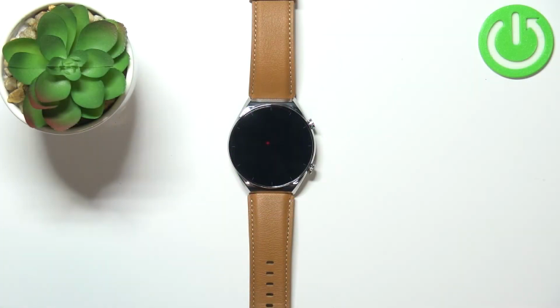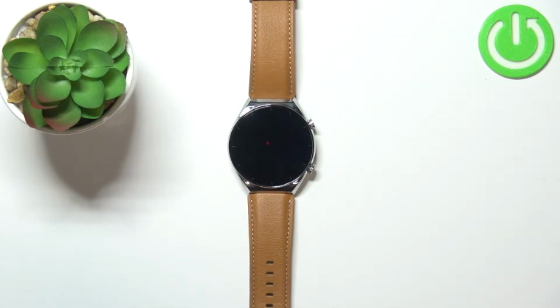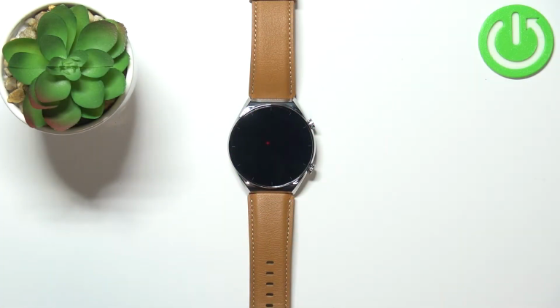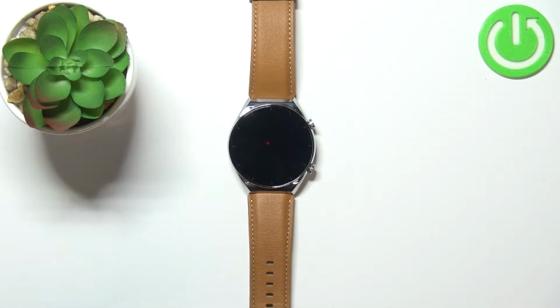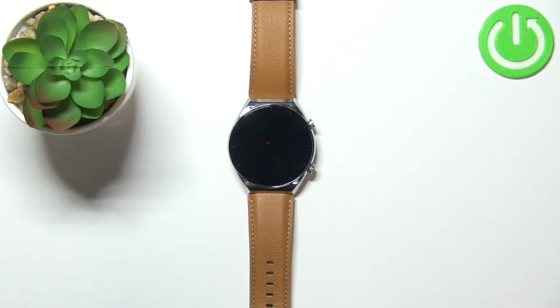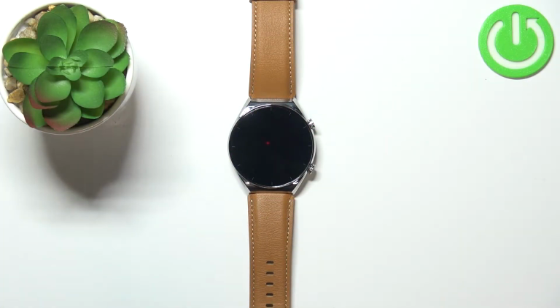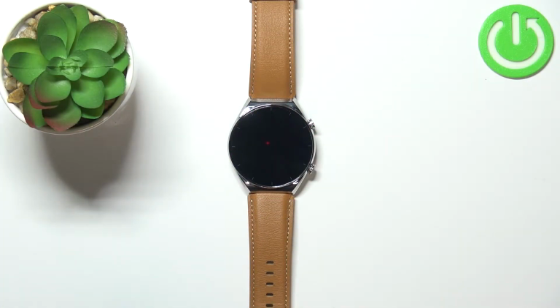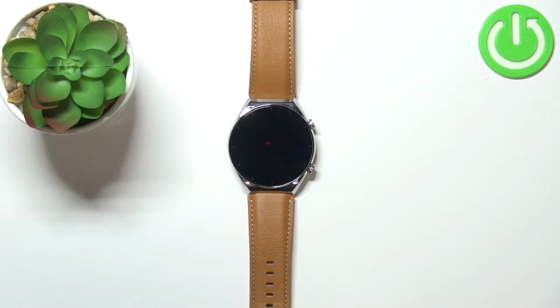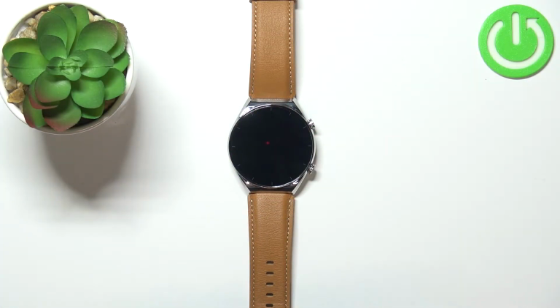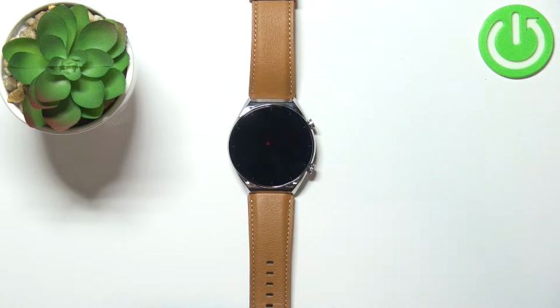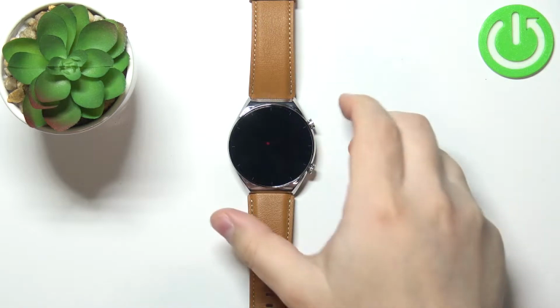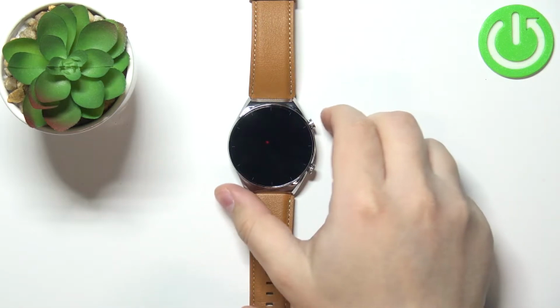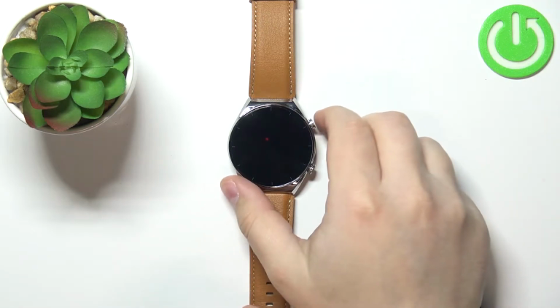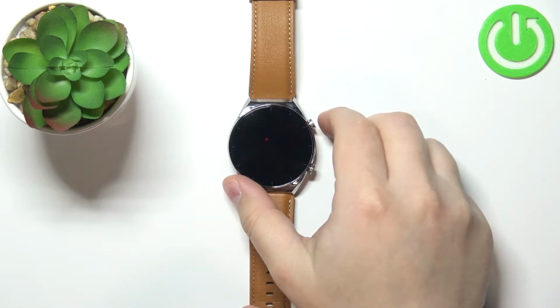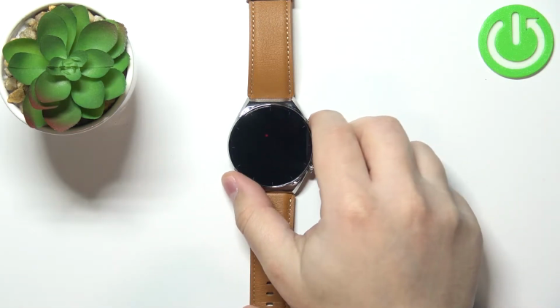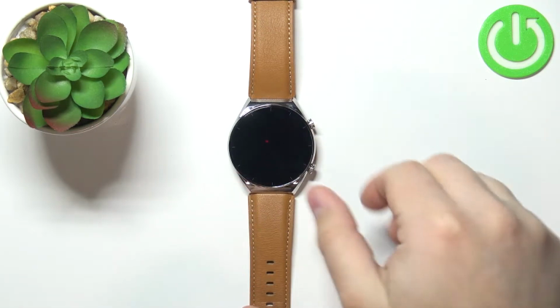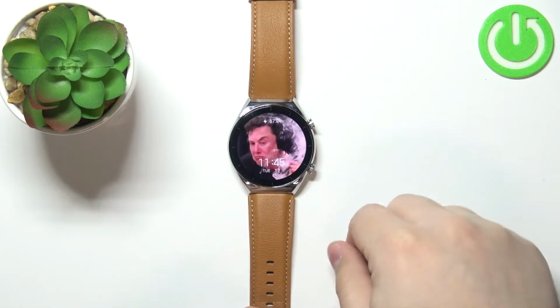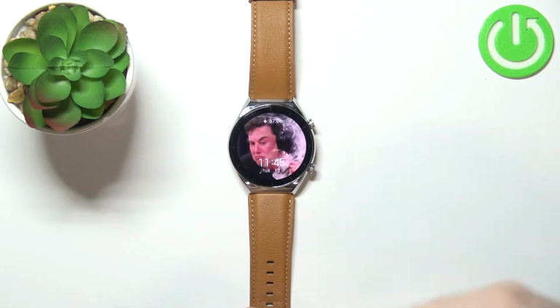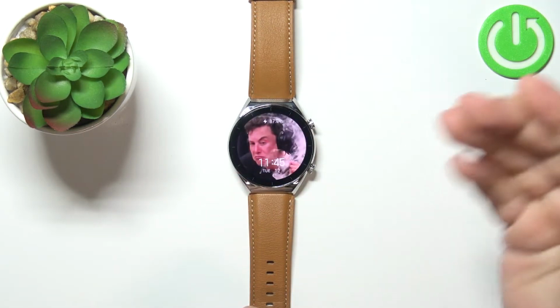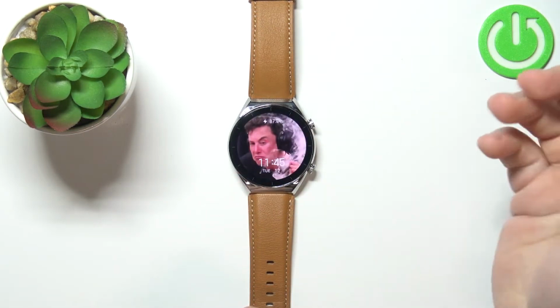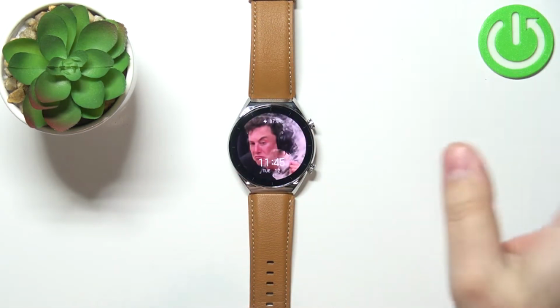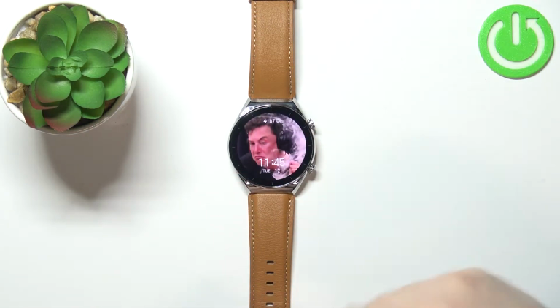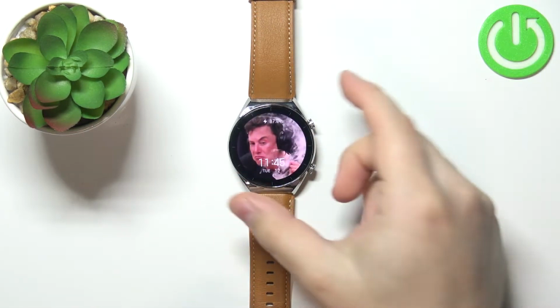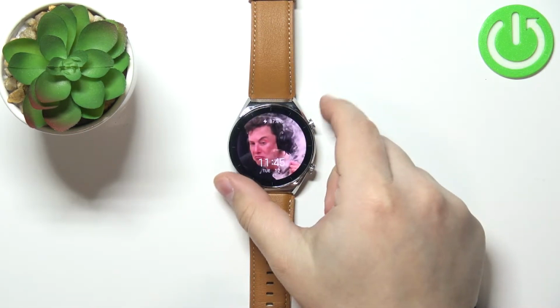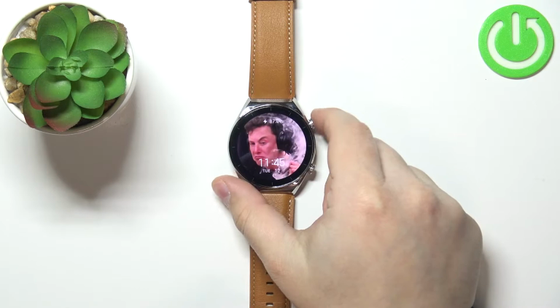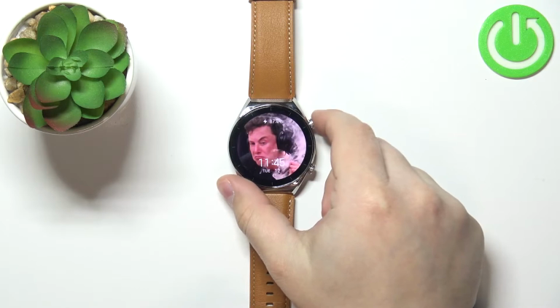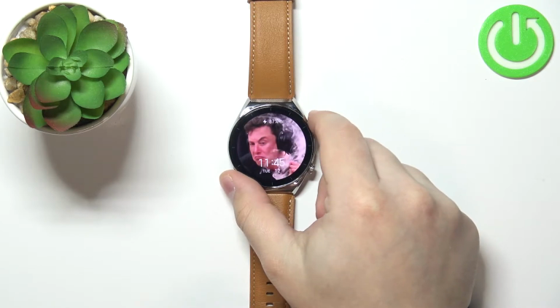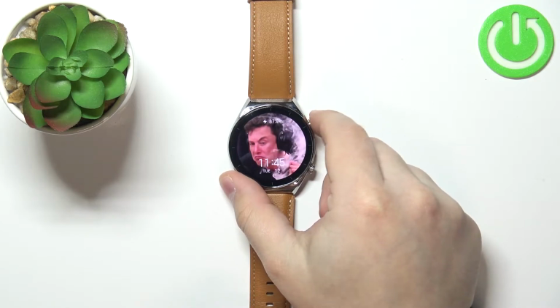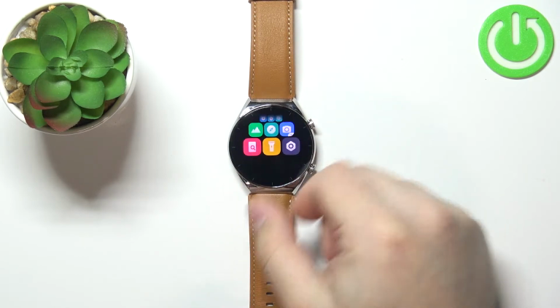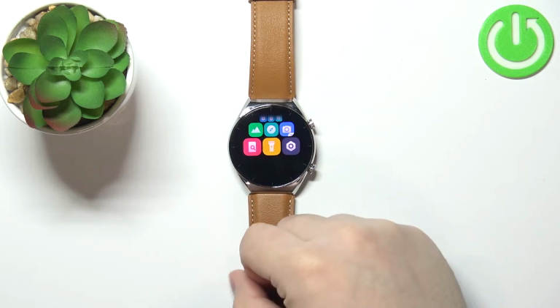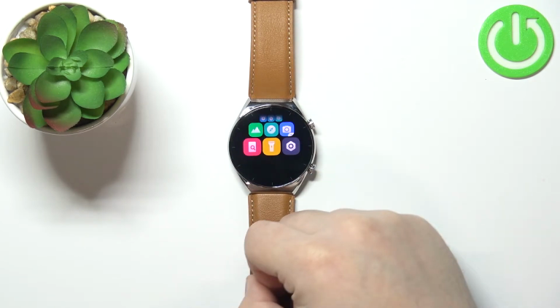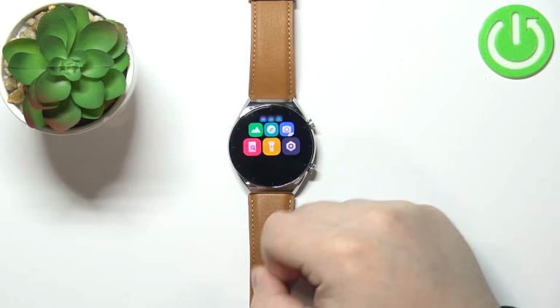First we need to wake up the screen on our watch. You can do it by pressing the upper button. After you wake up the screen, press the upper button again to open the menu.